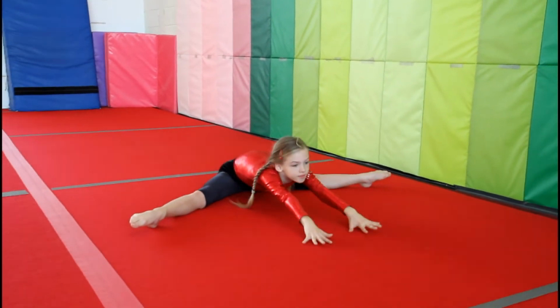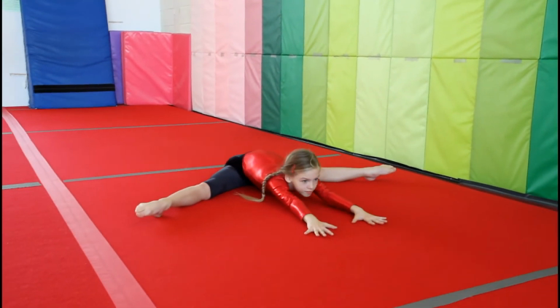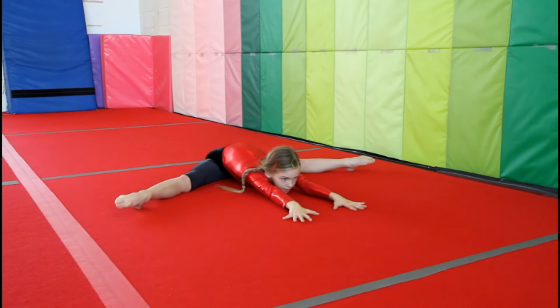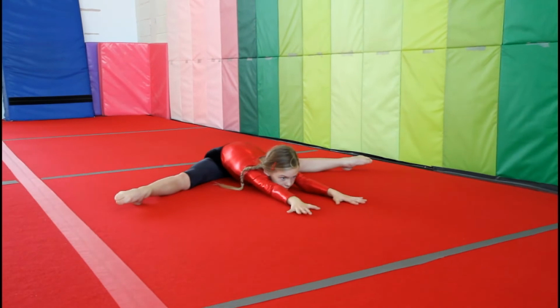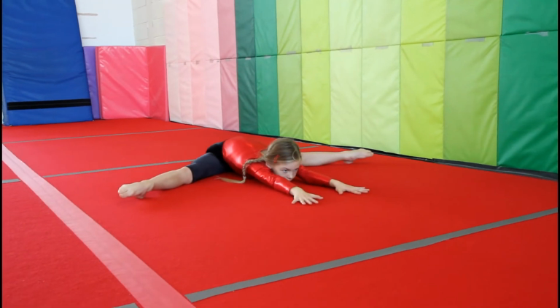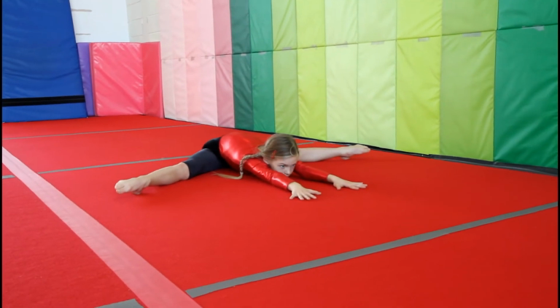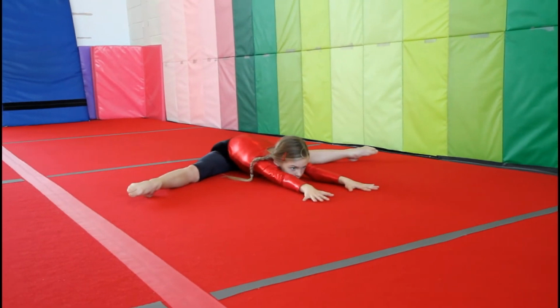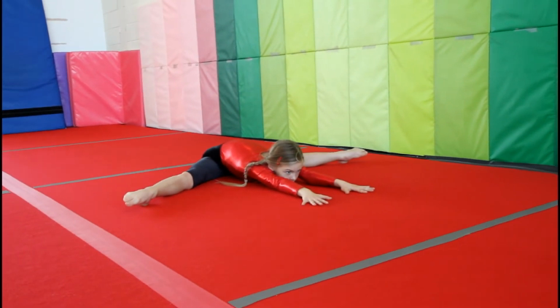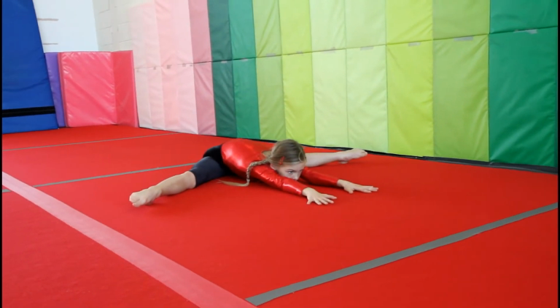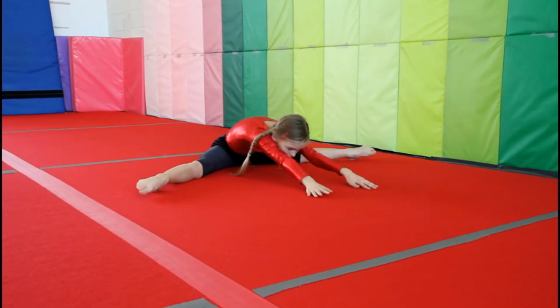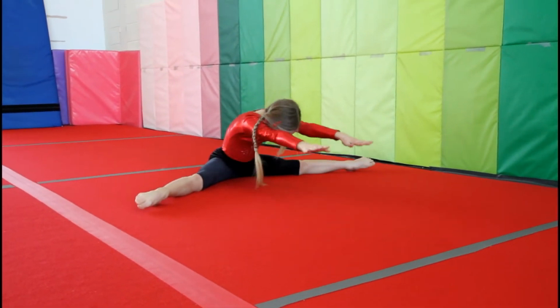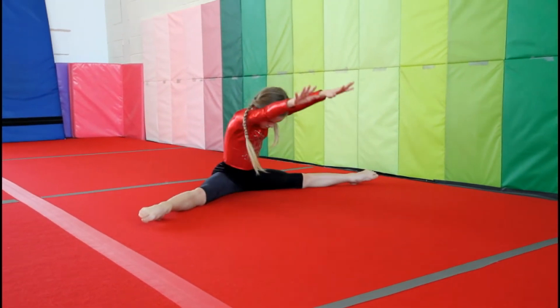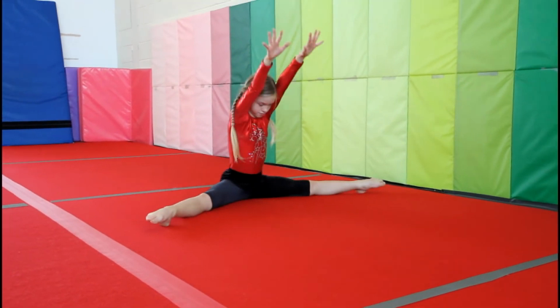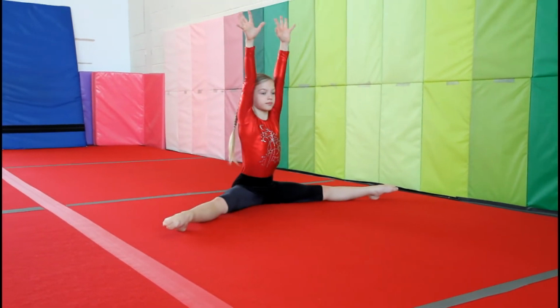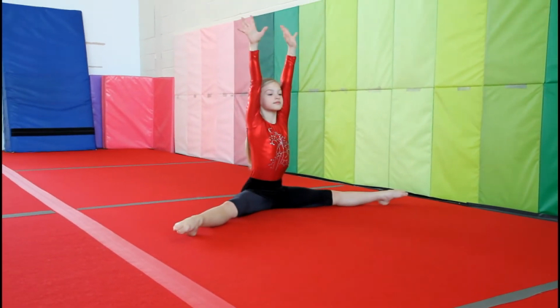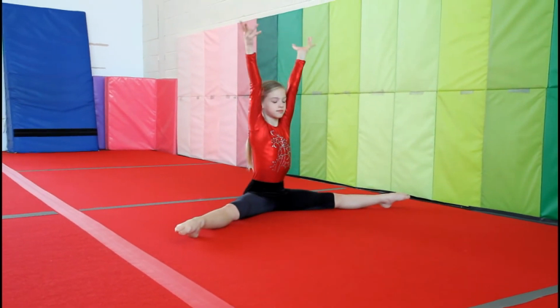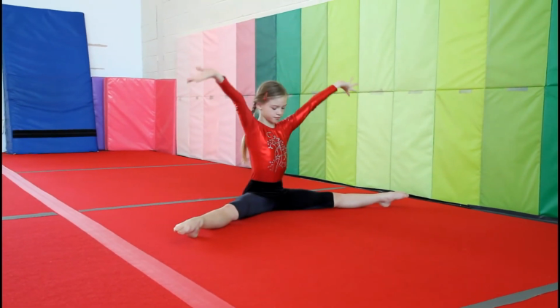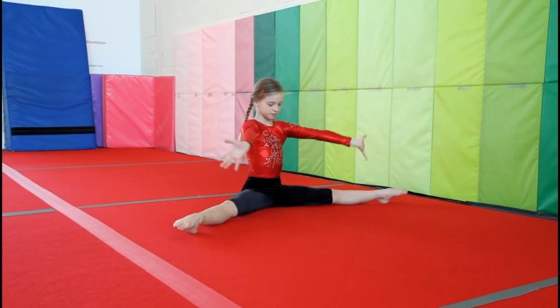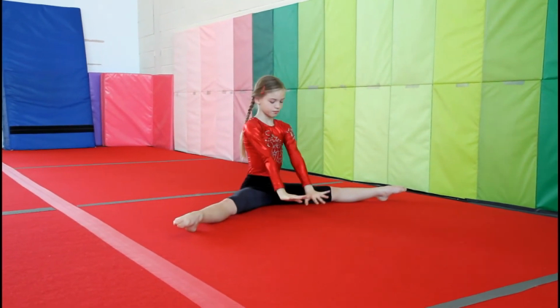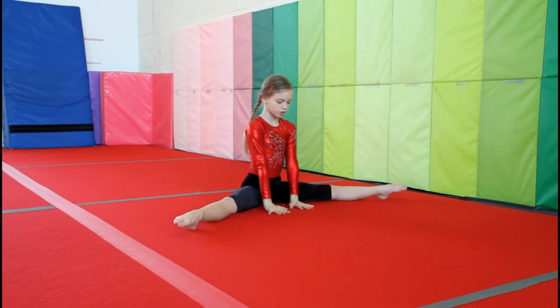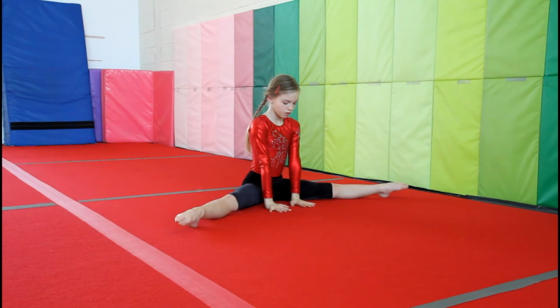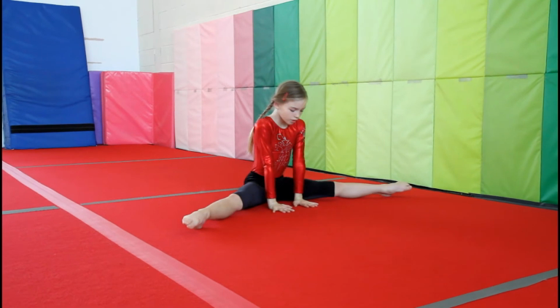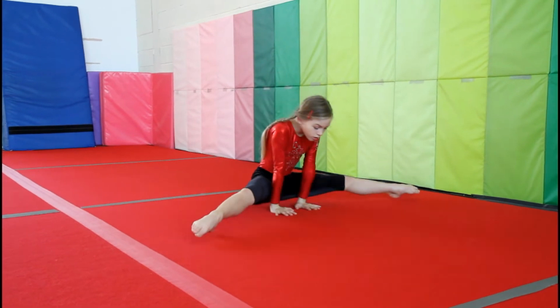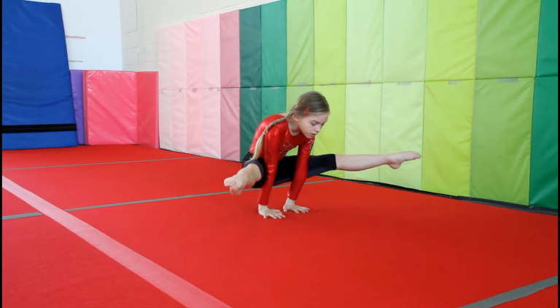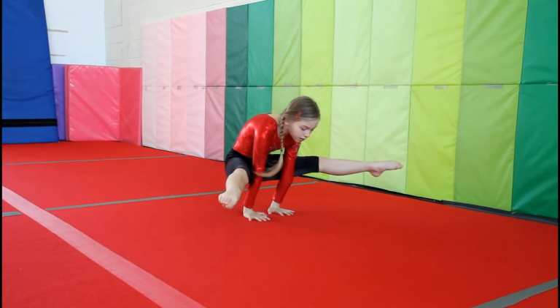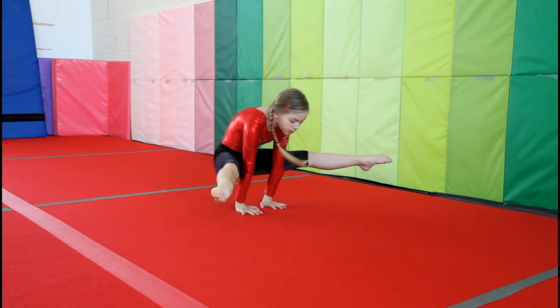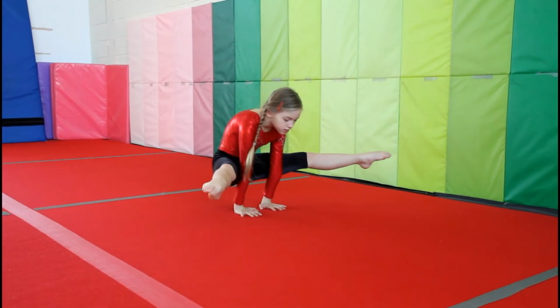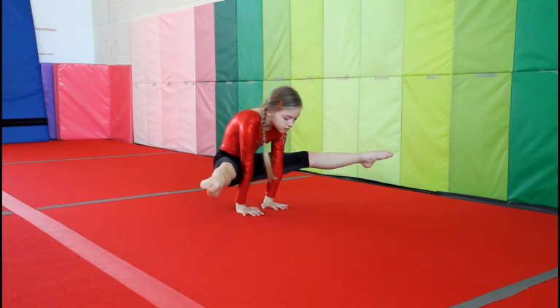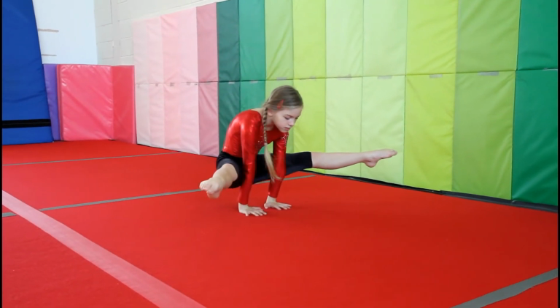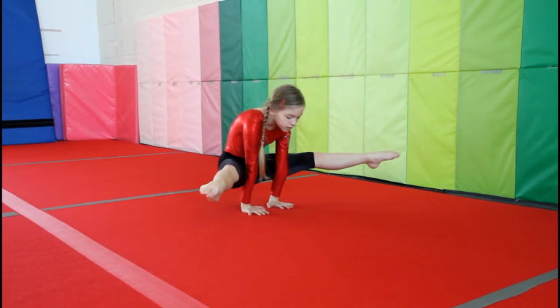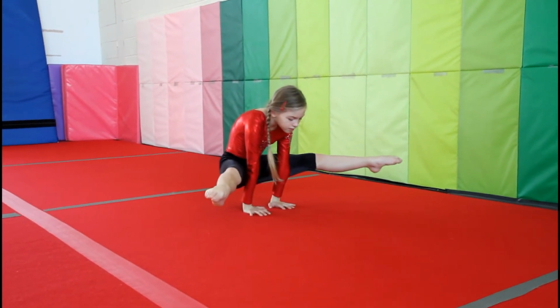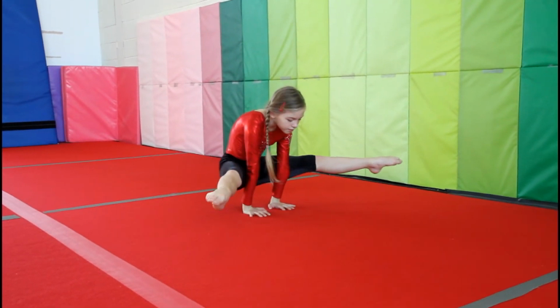Straddle fold. A bonus here if you want to try and hold a straddle lever for three seconds — it's just an option.